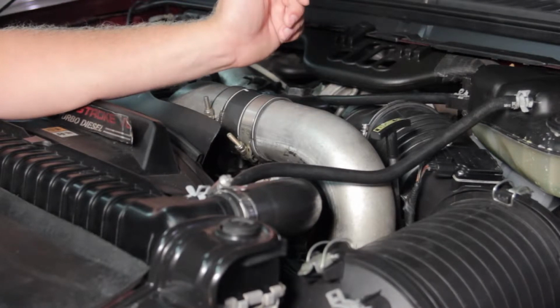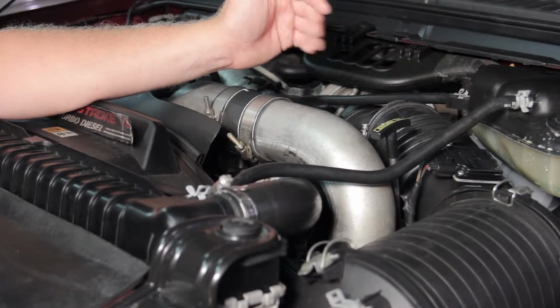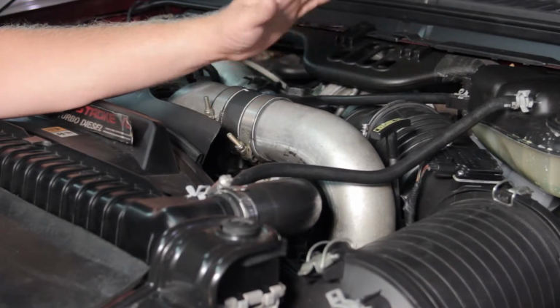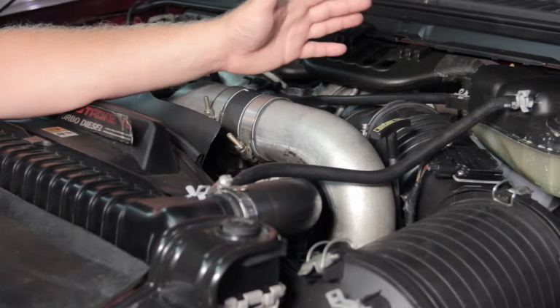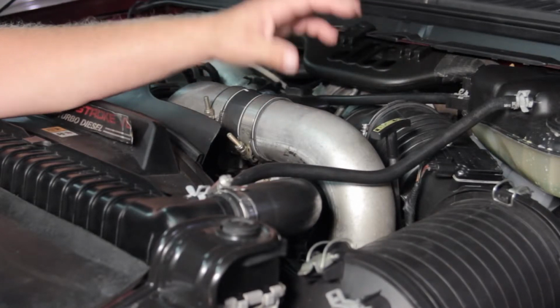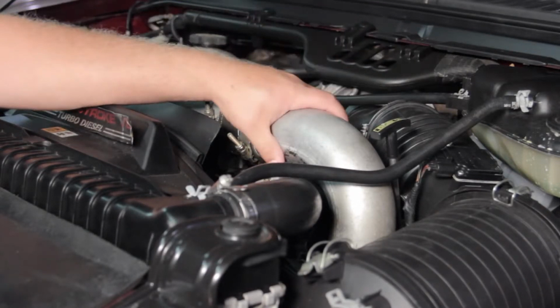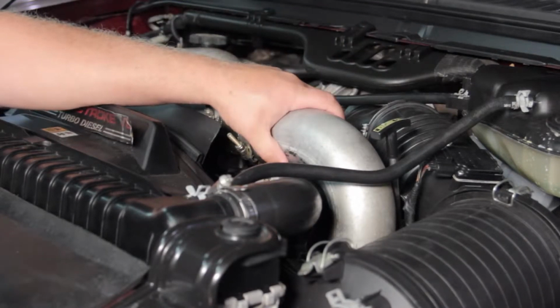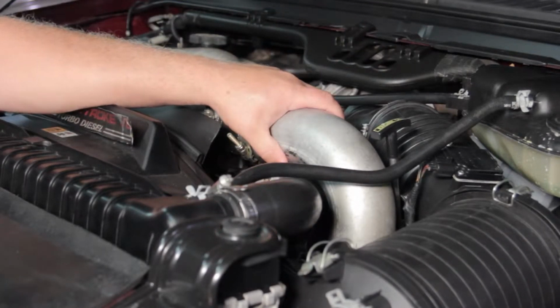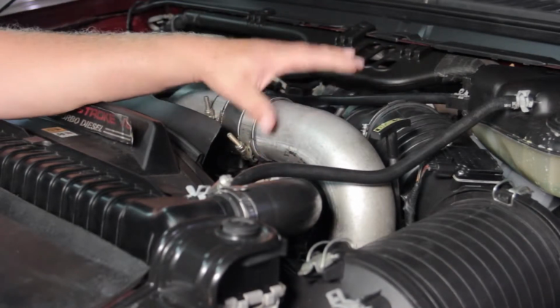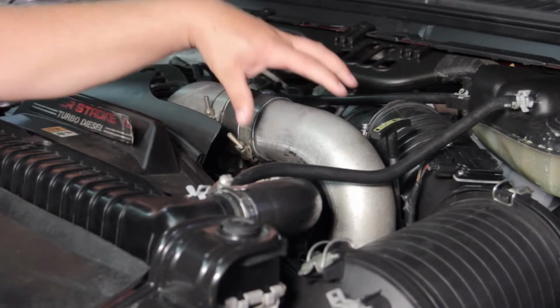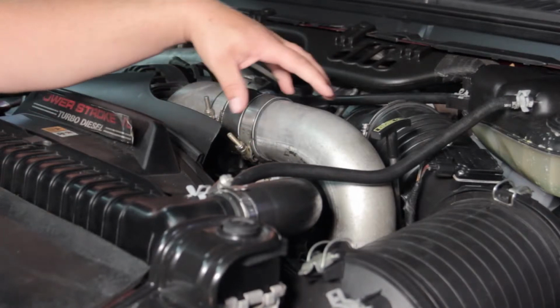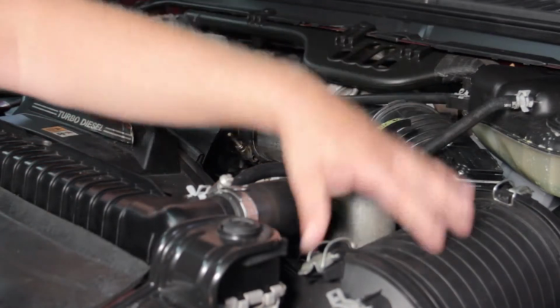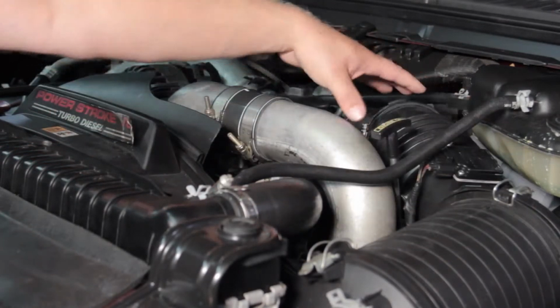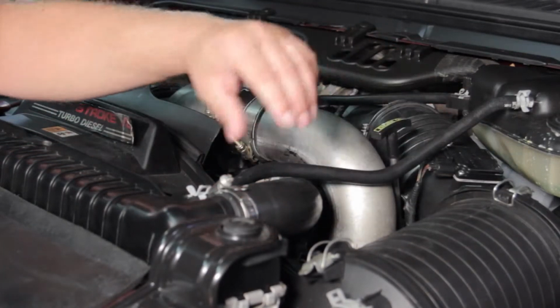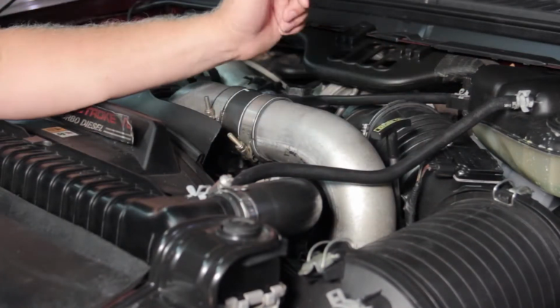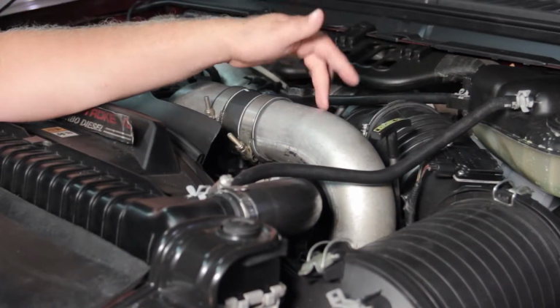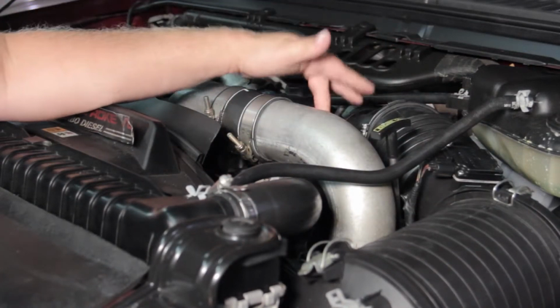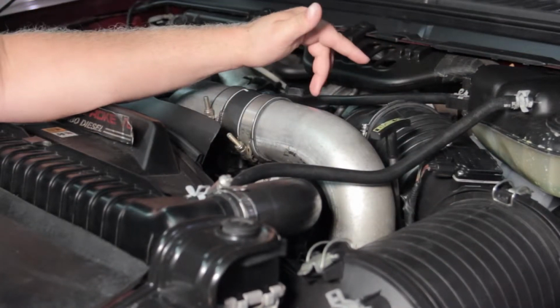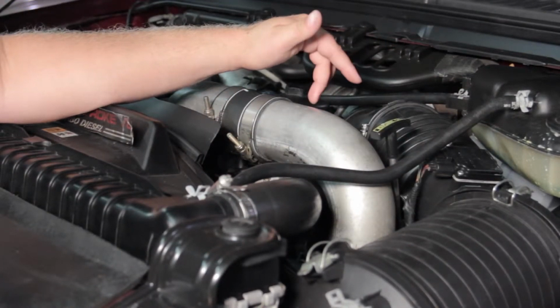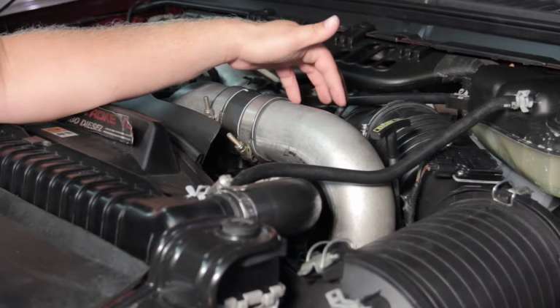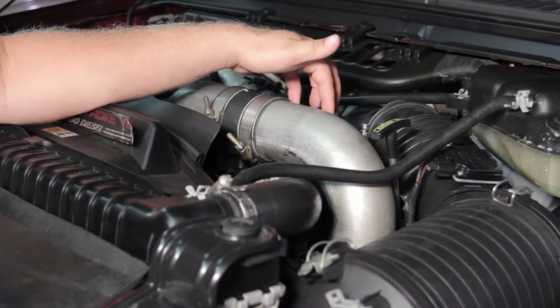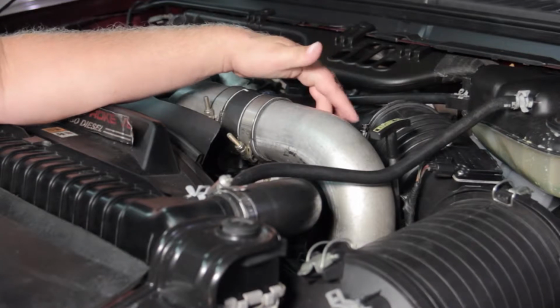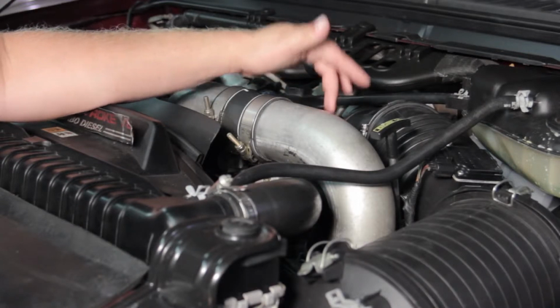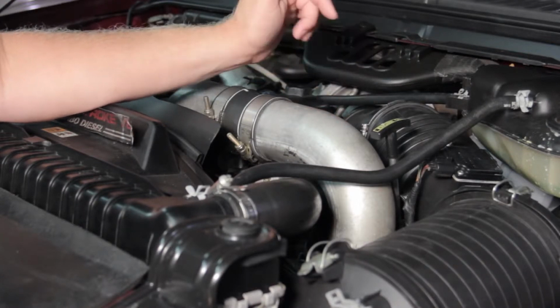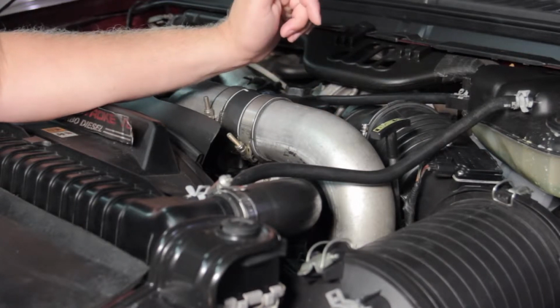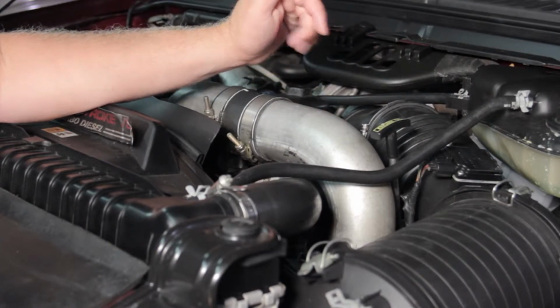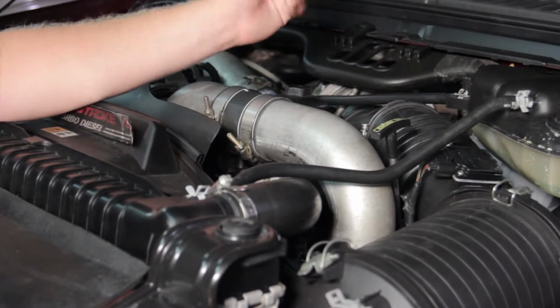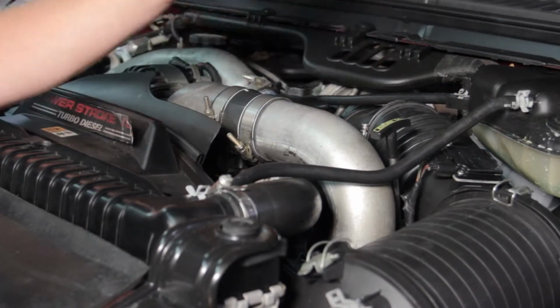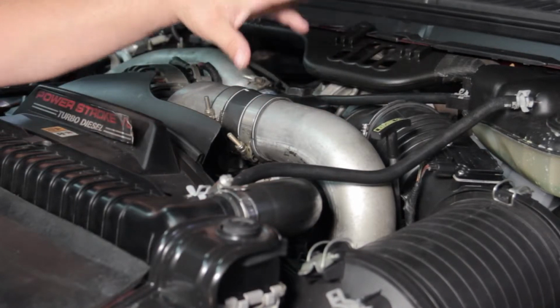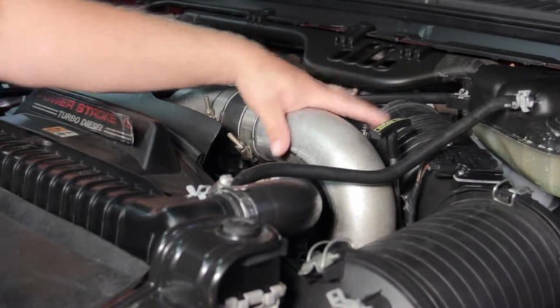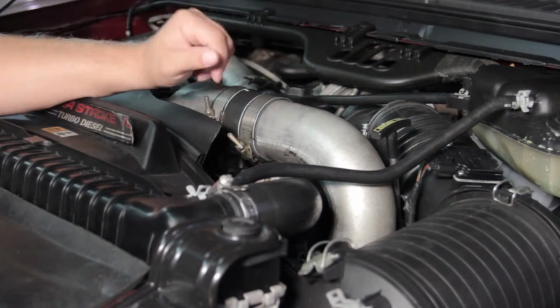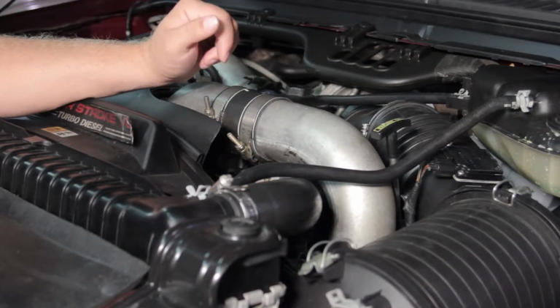In order to do that, we have to remove the charge air cooler tubing out of the way. I'm going to remove the air cleaner assembly, and it'll give us good access to the fuel filter housing in which this assembly is mounted to. So let's get started and get some of this stuff out of our way.